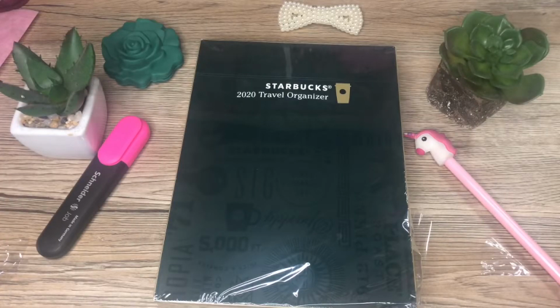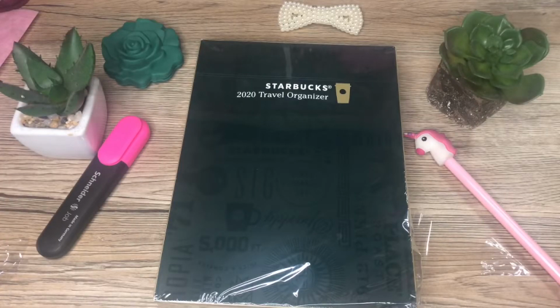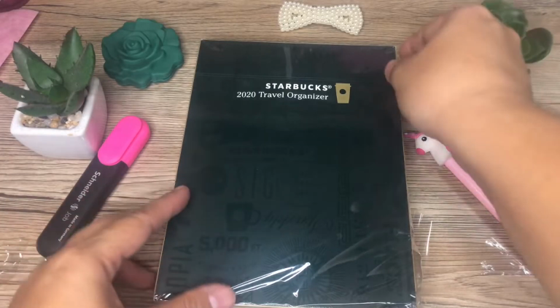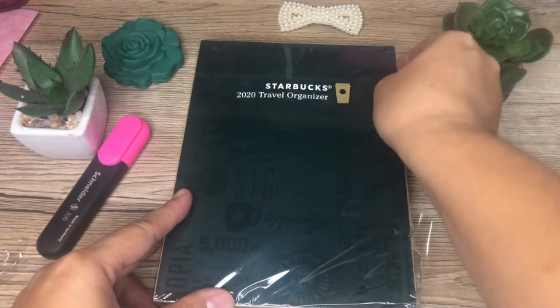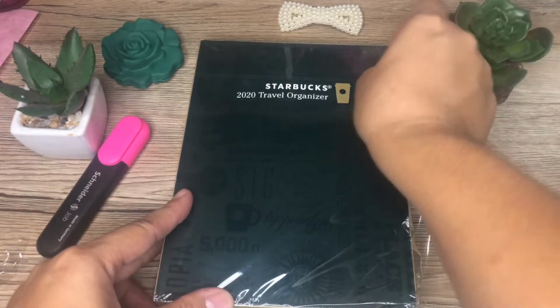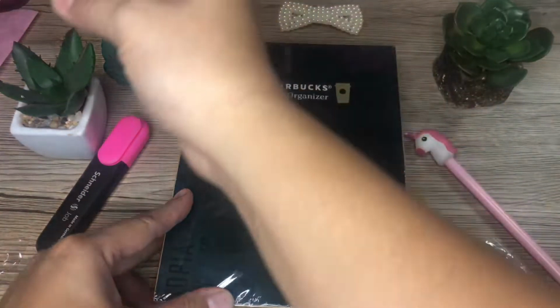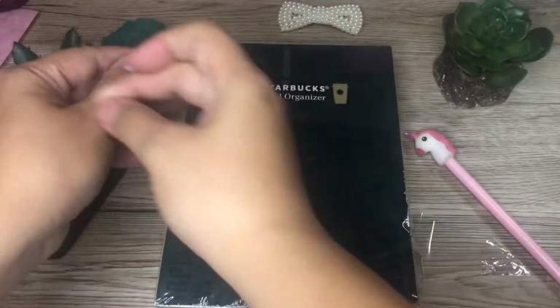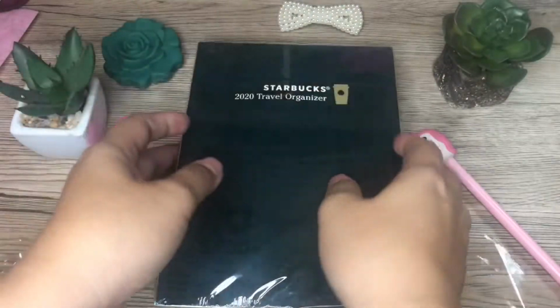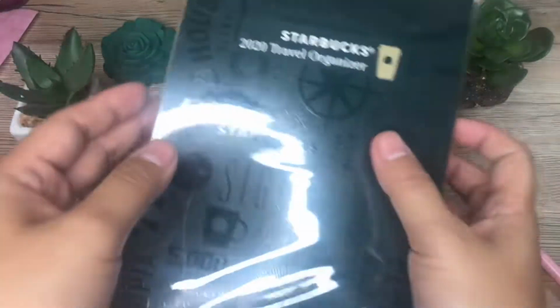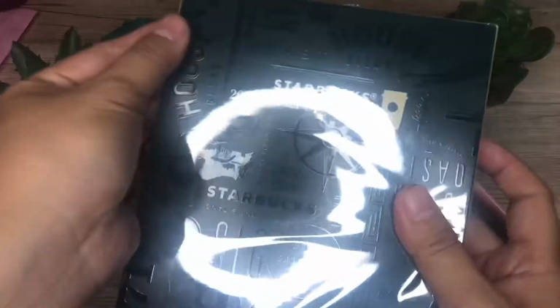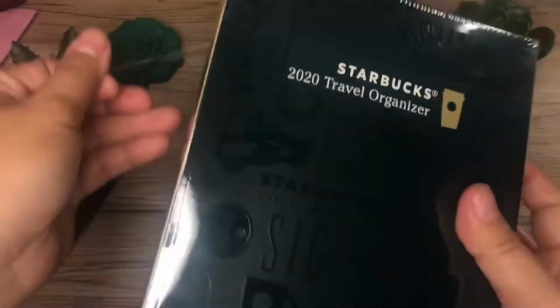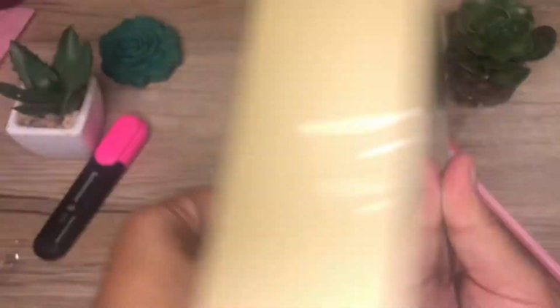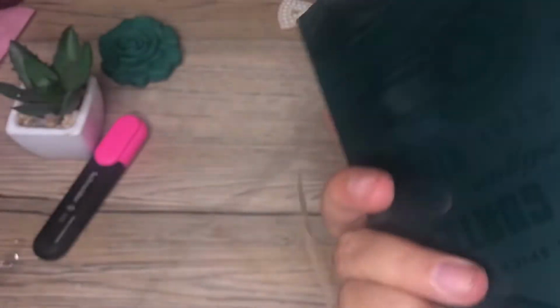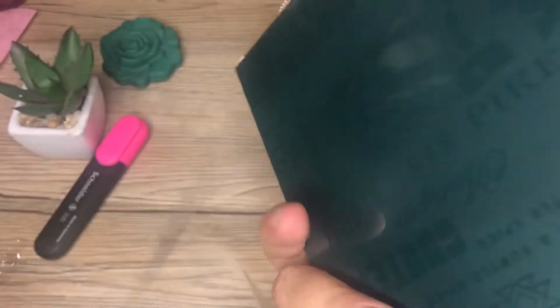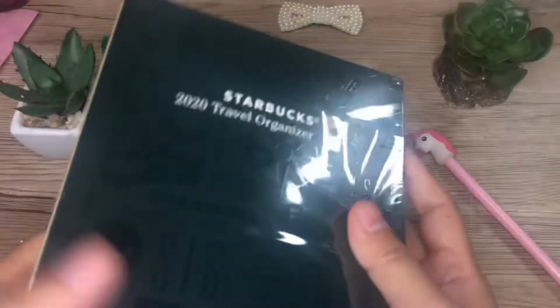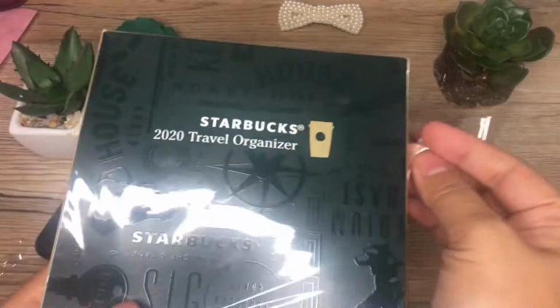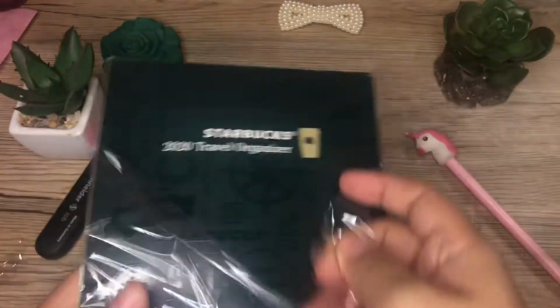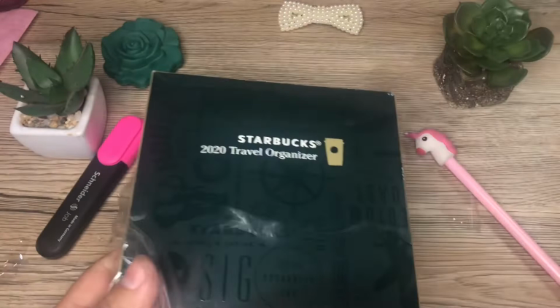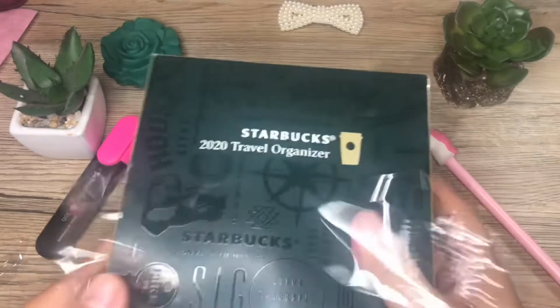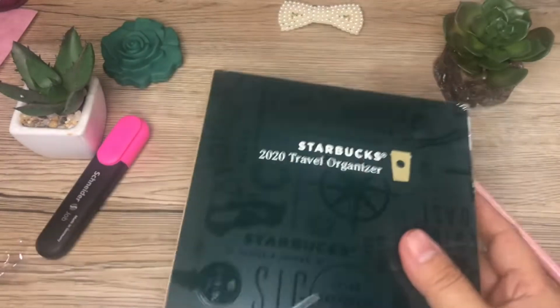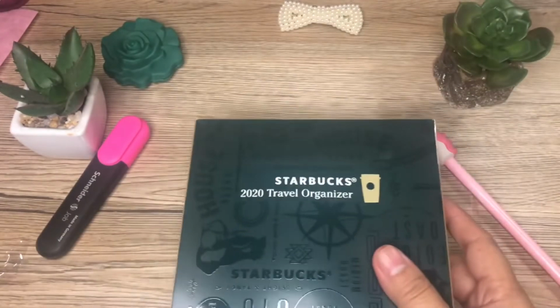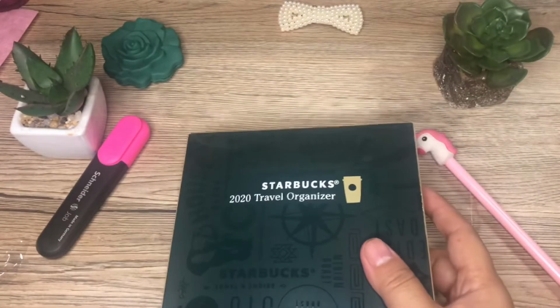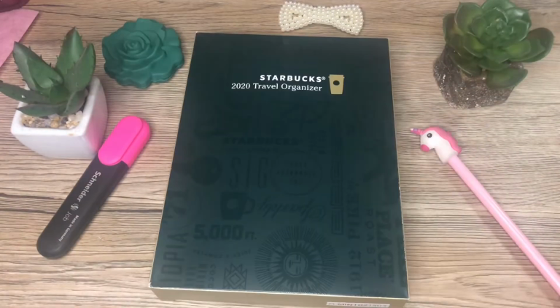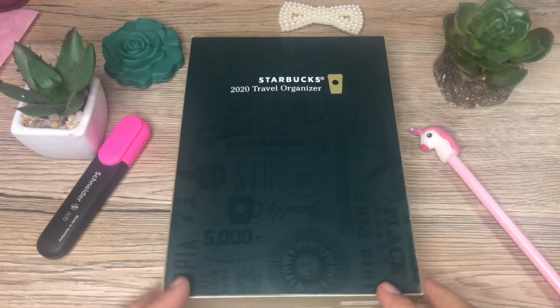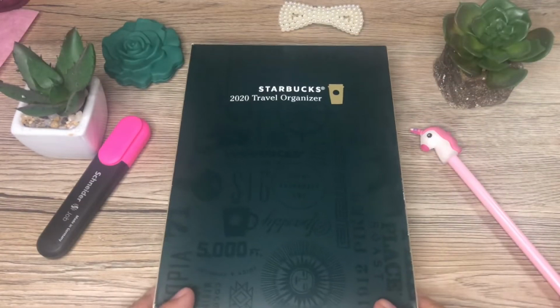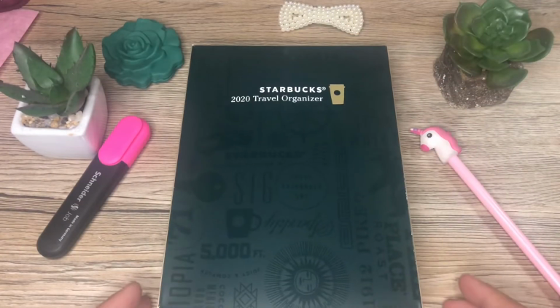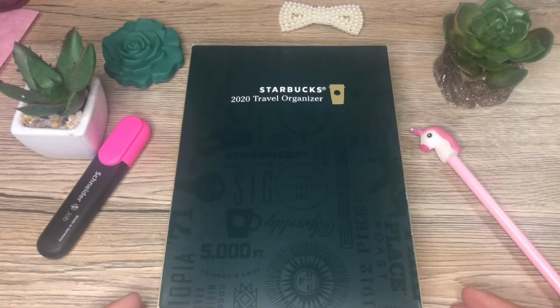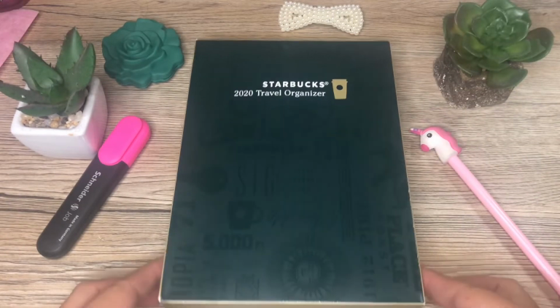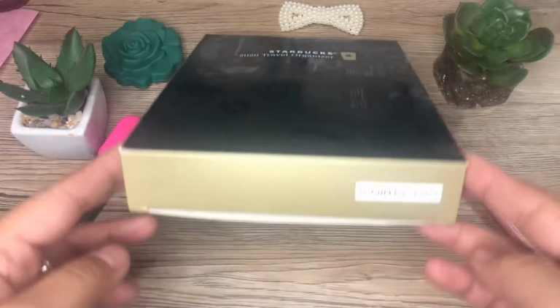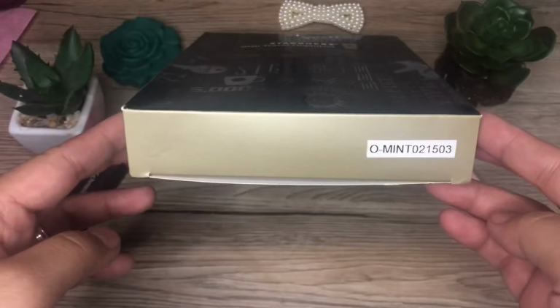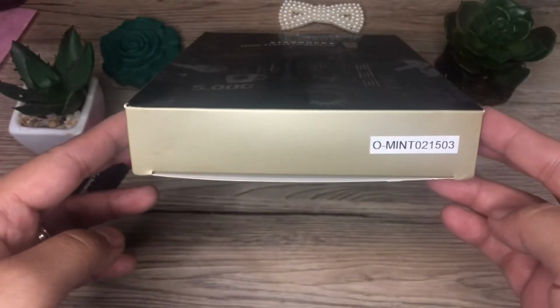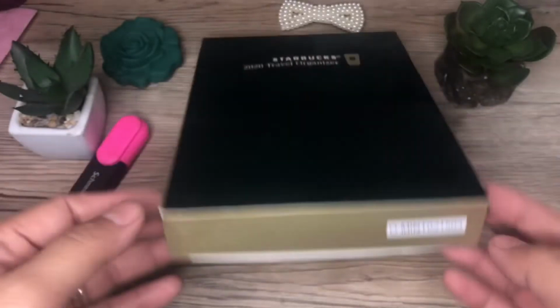The planner comes in a box that is well-designed and sealed. We will be unboxing the mint color for the travel organizer.